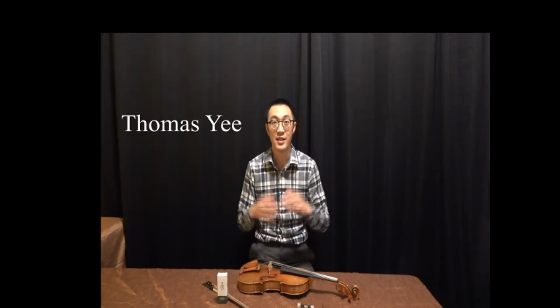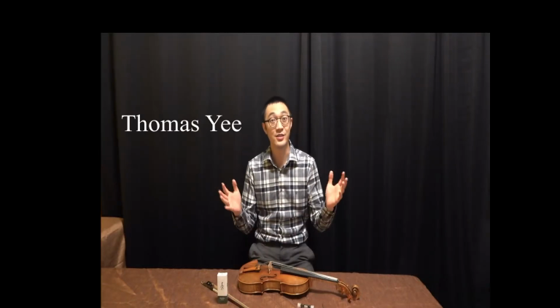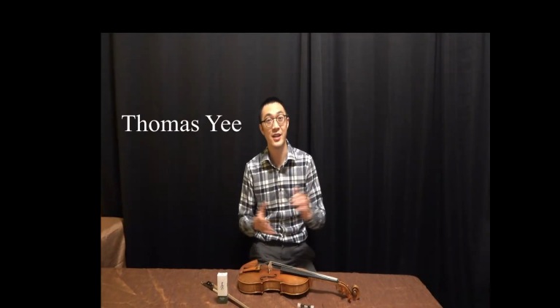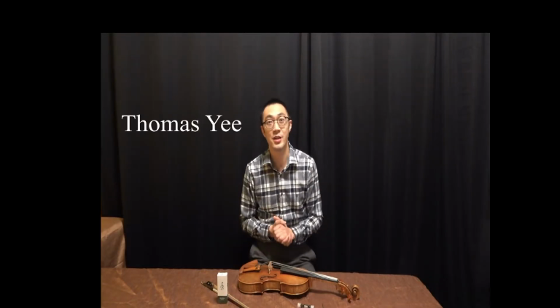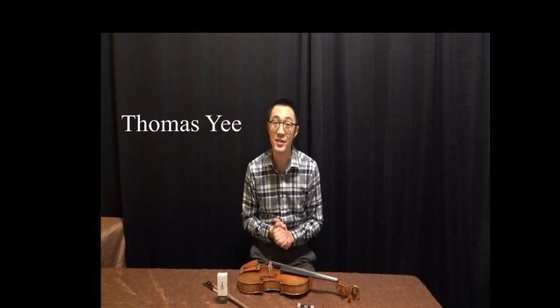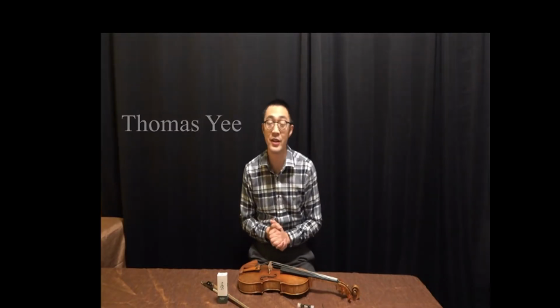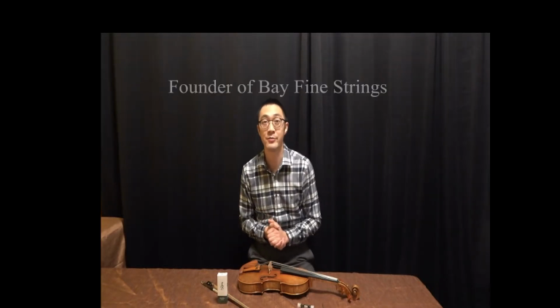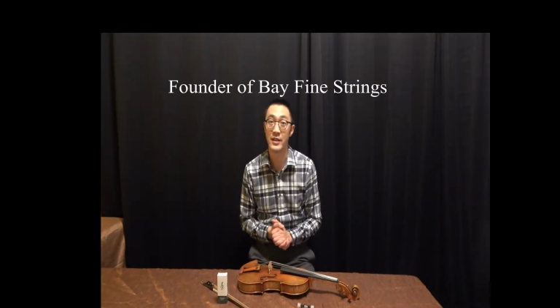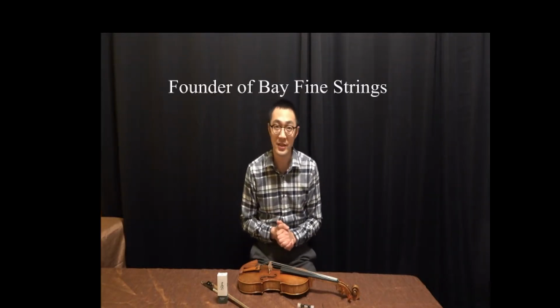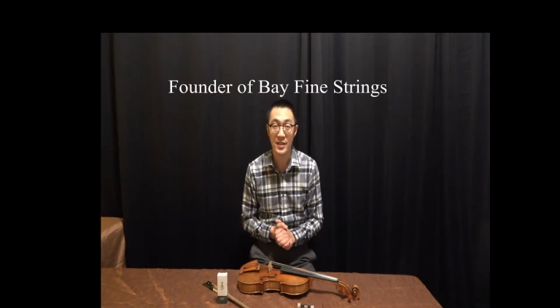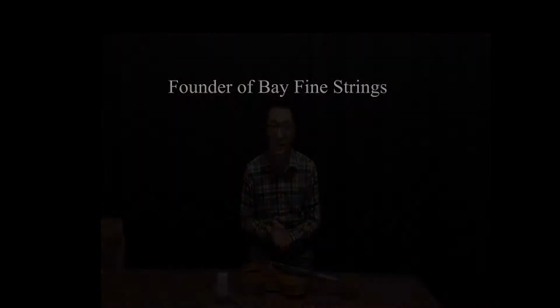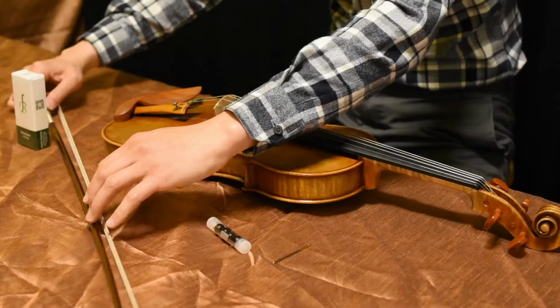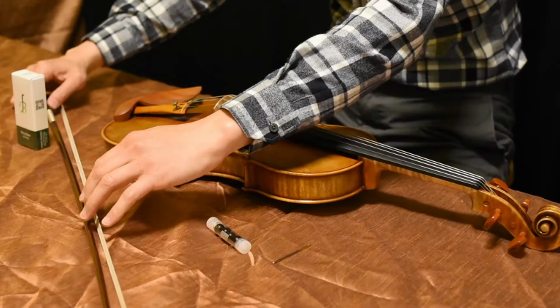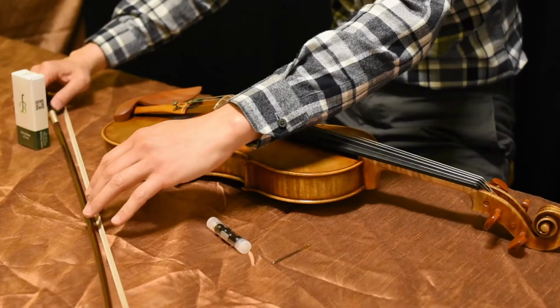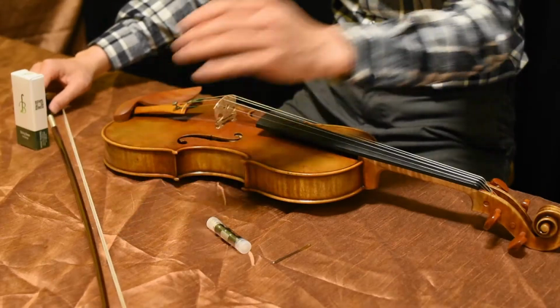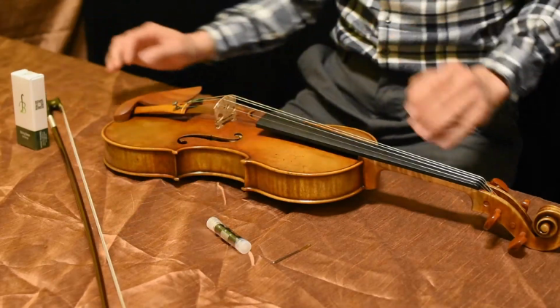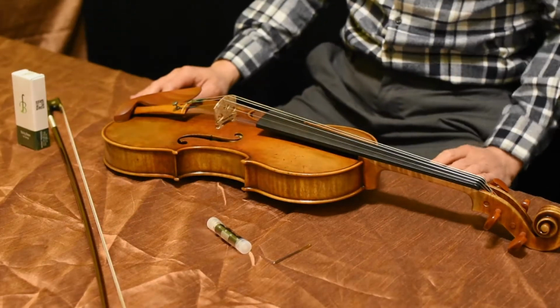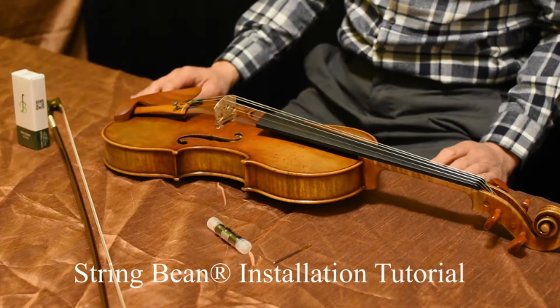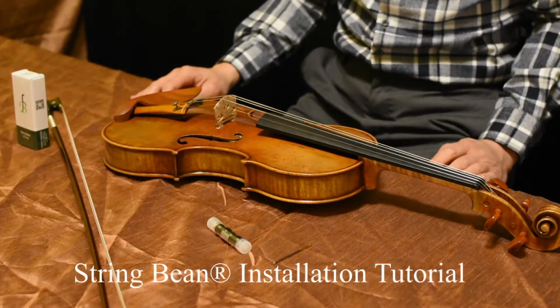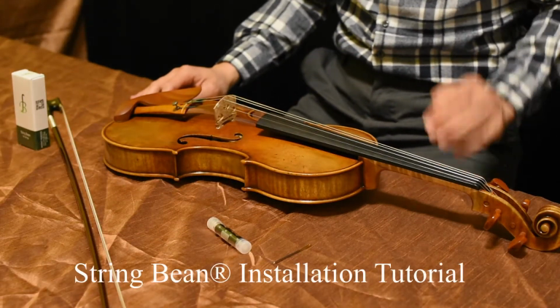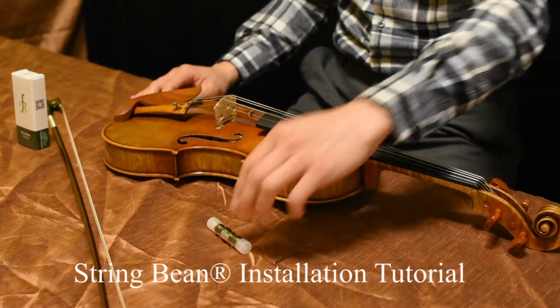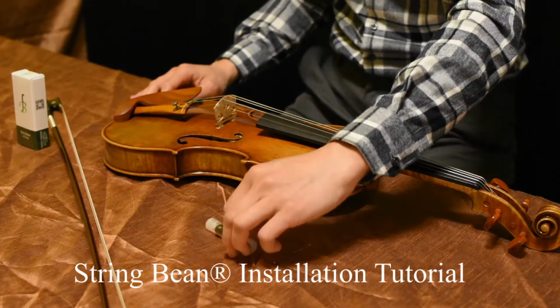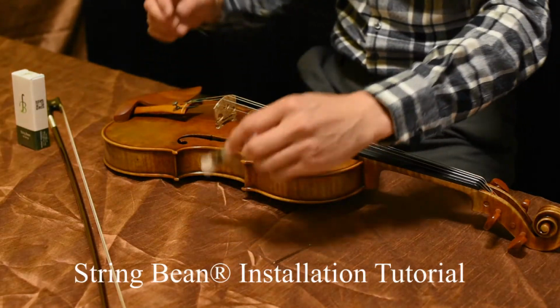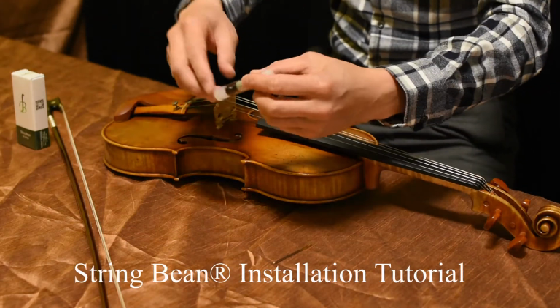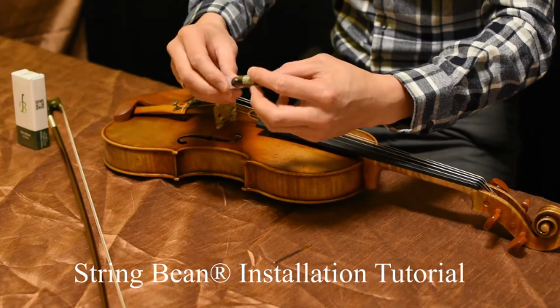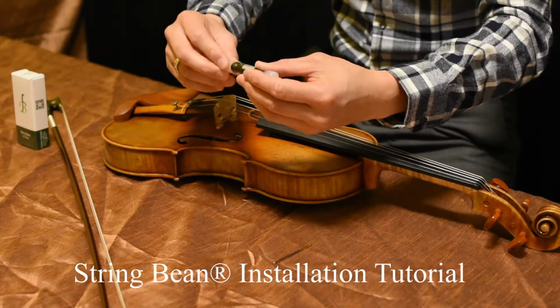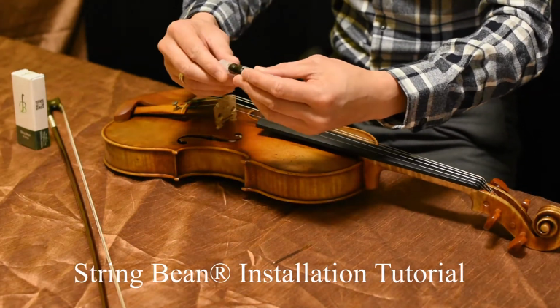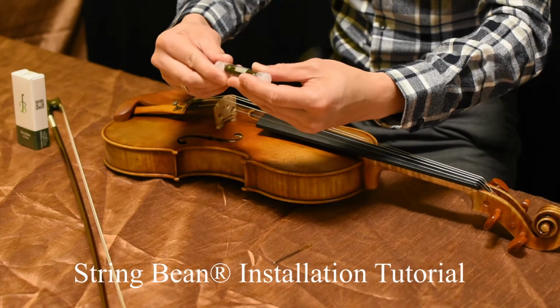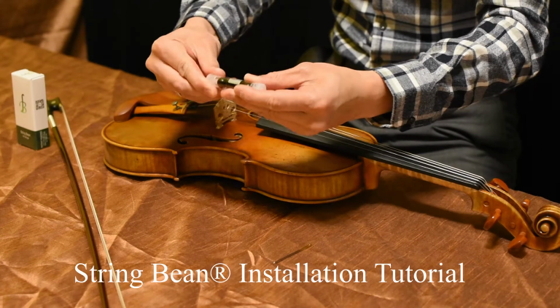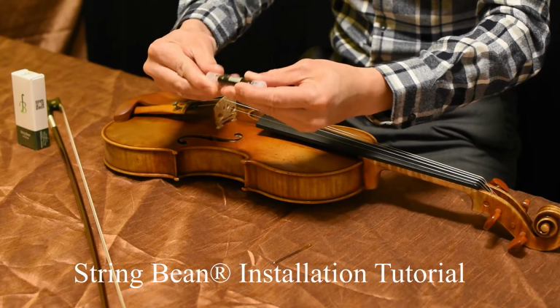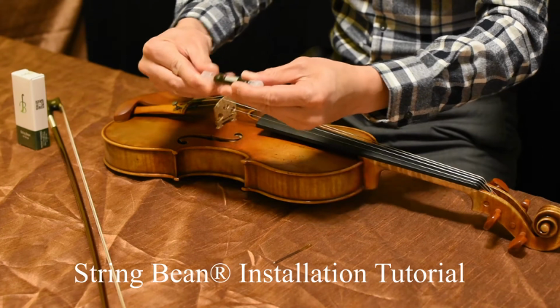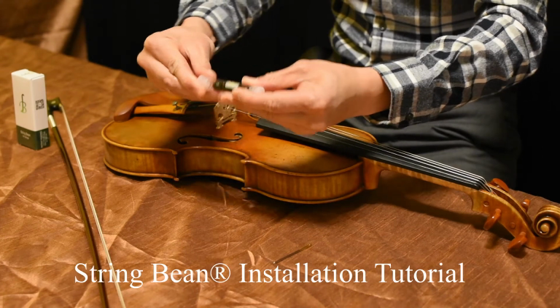Hello, I'm Thomas Yi, founder of Bayfine Strings. Now I'm going to install the beans onto this violin.